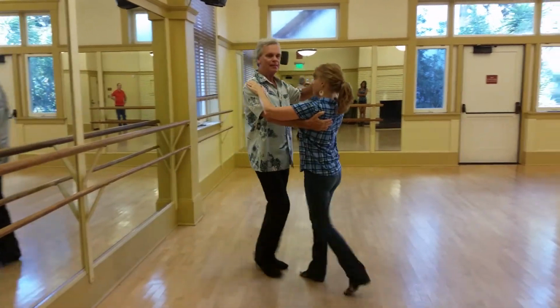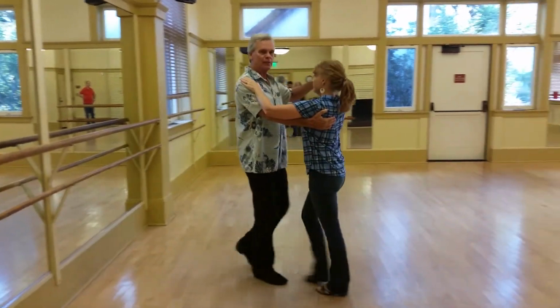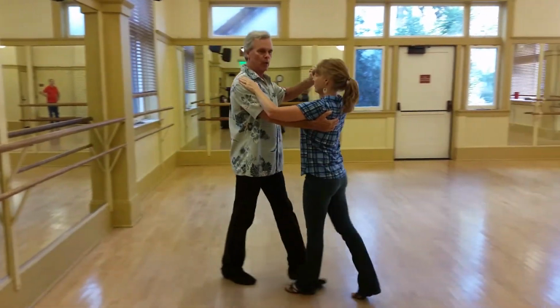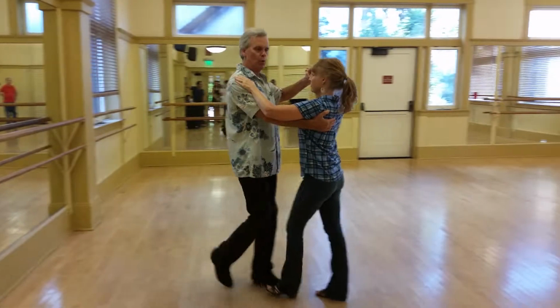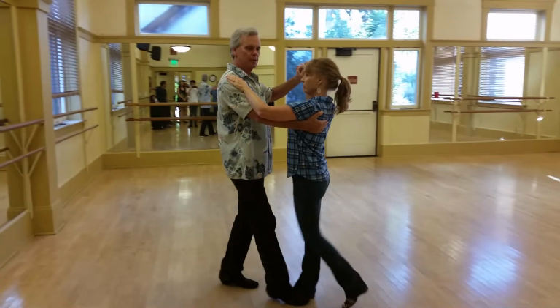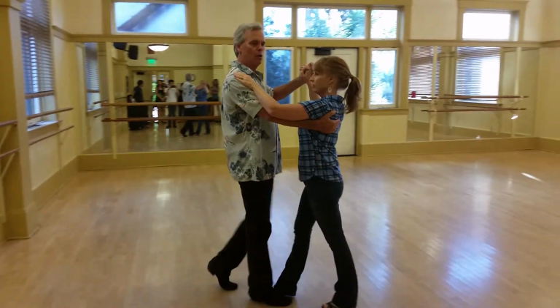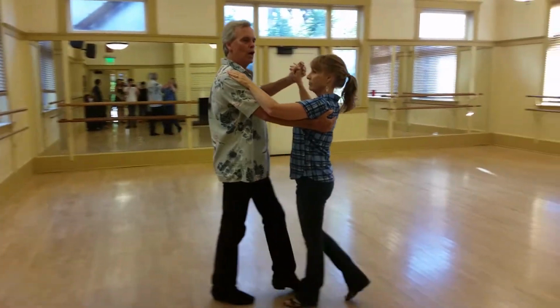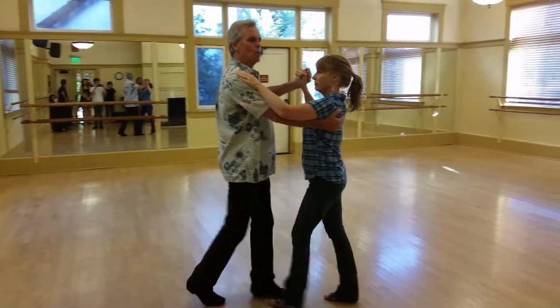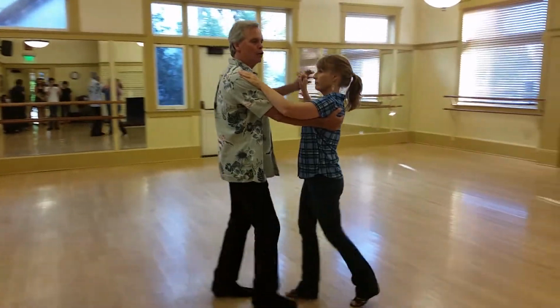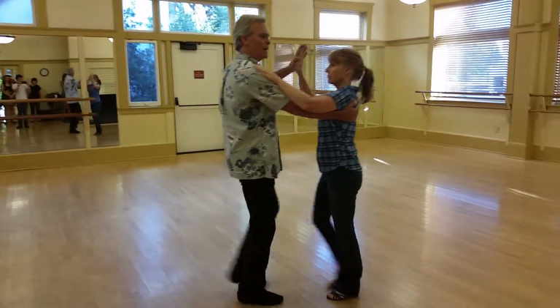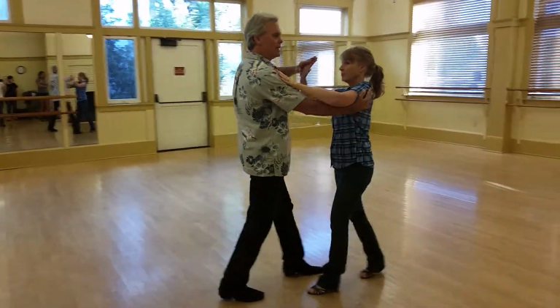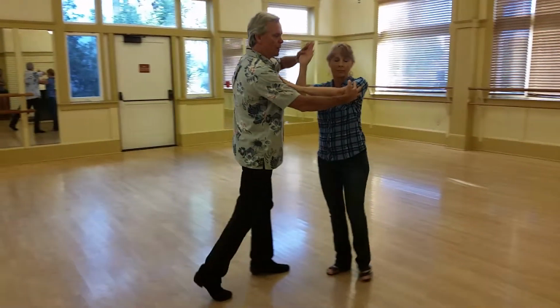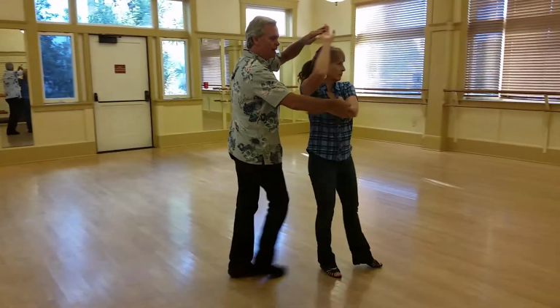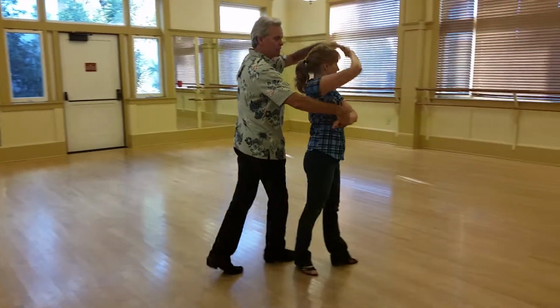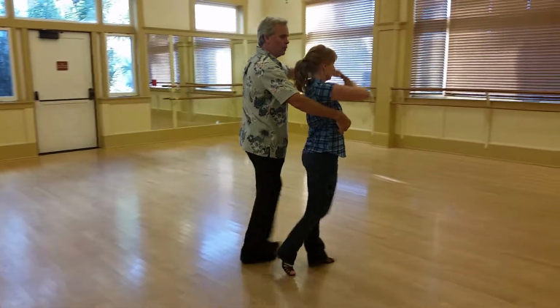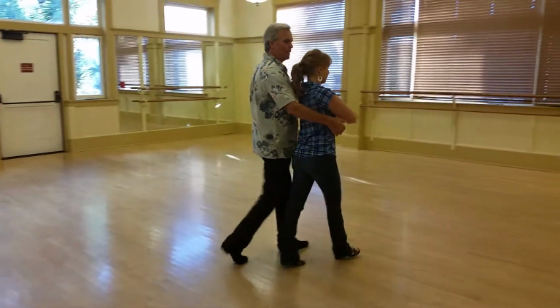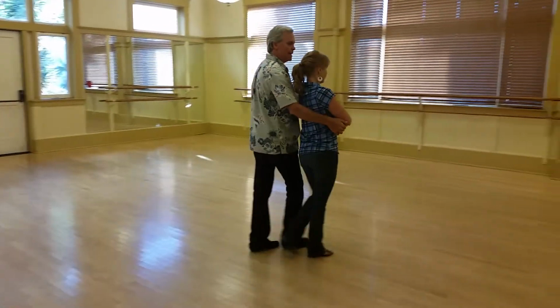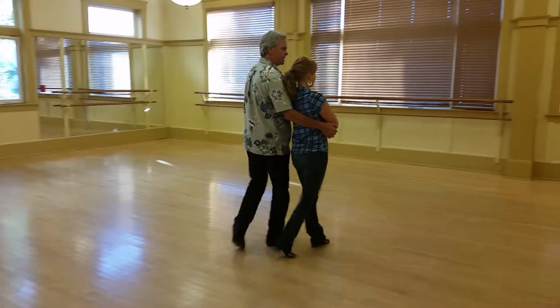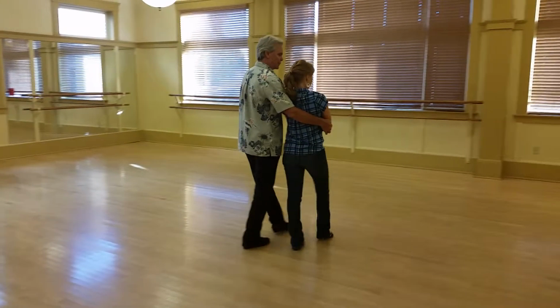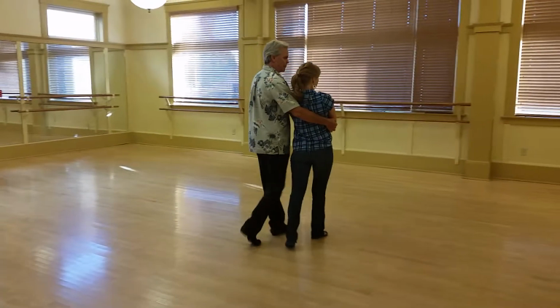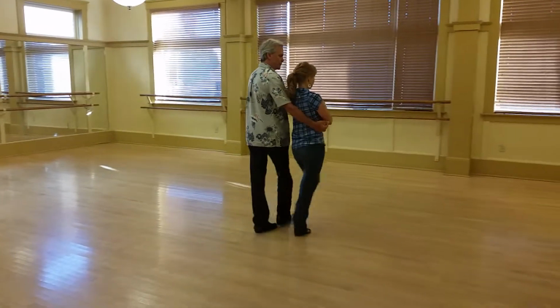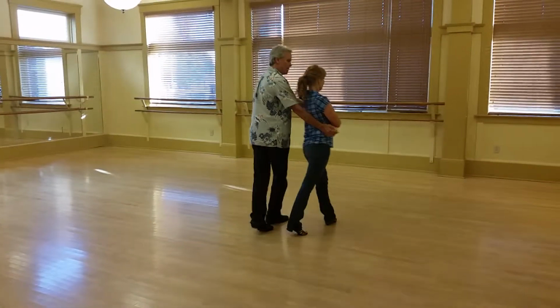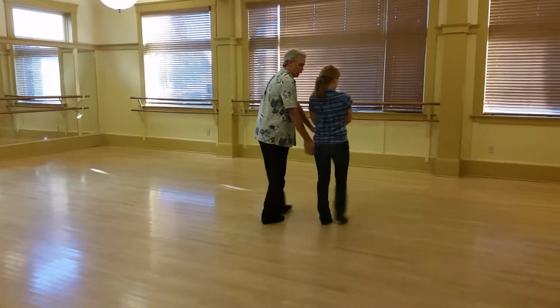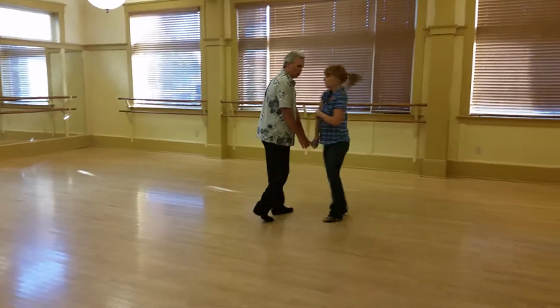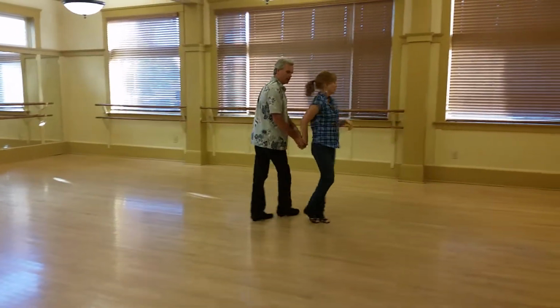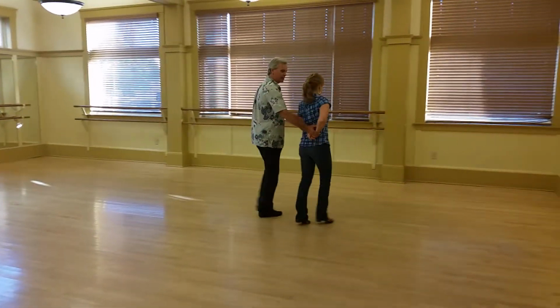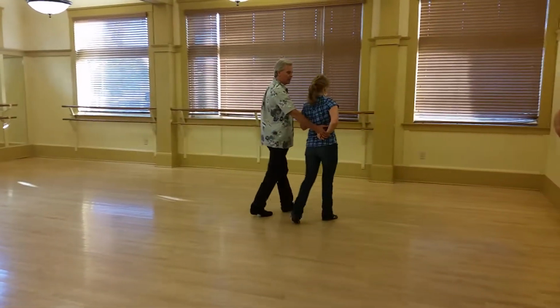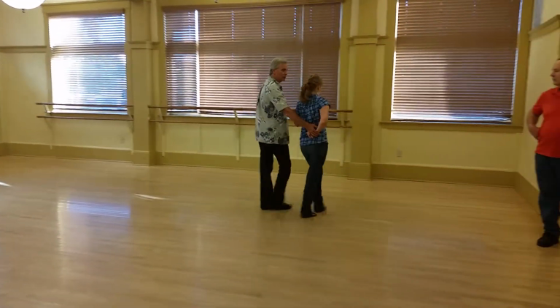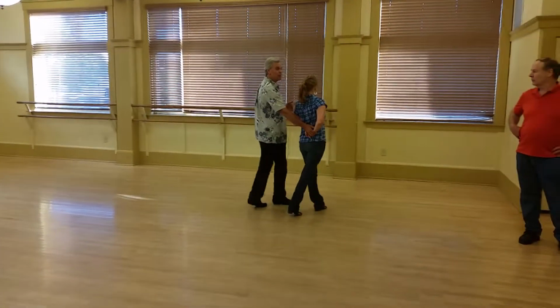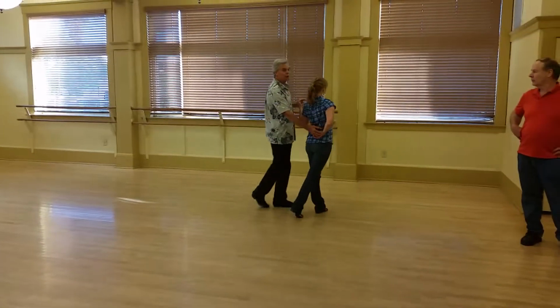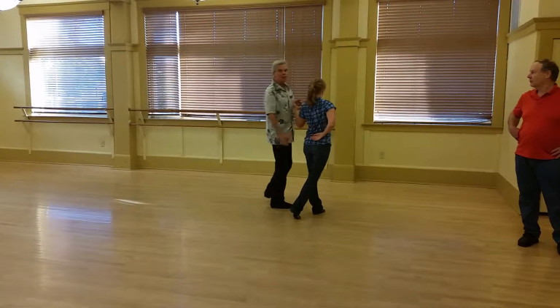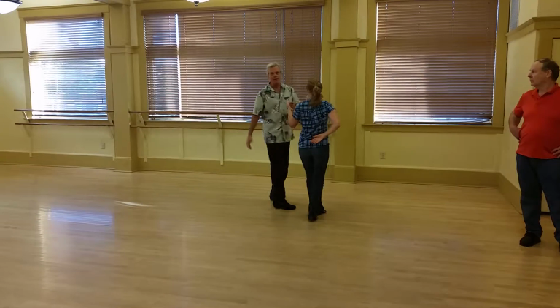Basic: slow, slow, quick, quick, knee, trace the arm, slow. Basic: prep, prep, lower chain, slow, slow. This is called skater position.